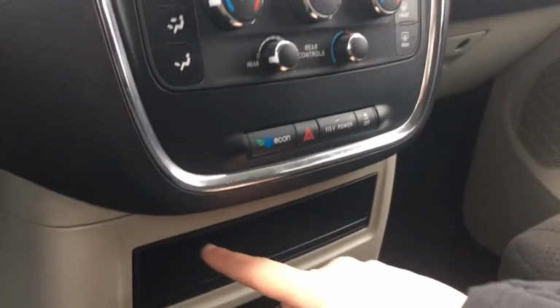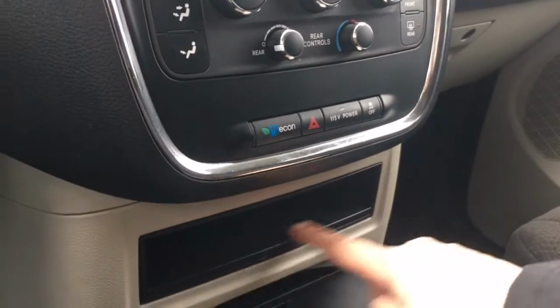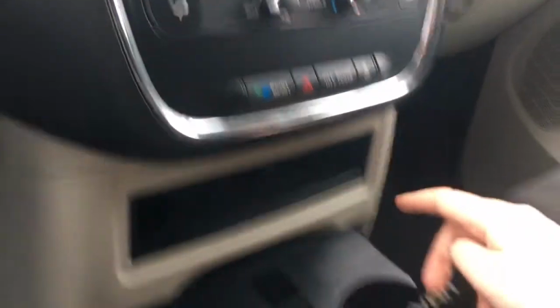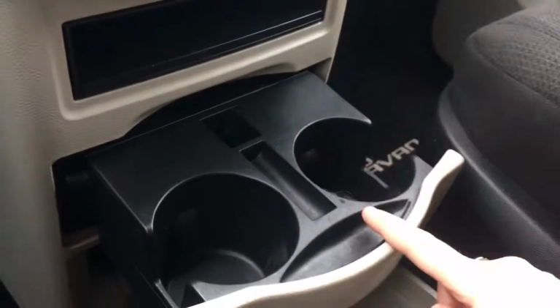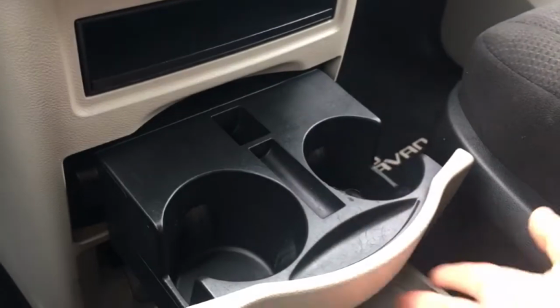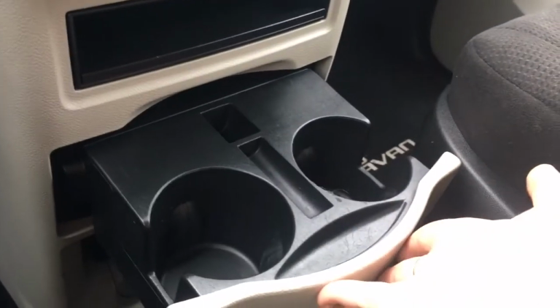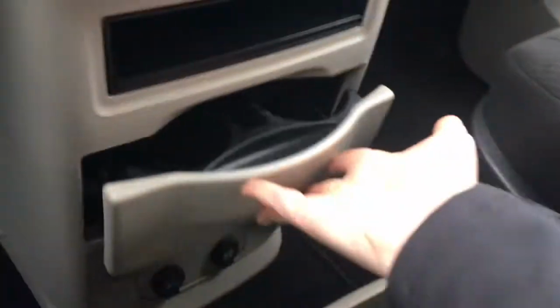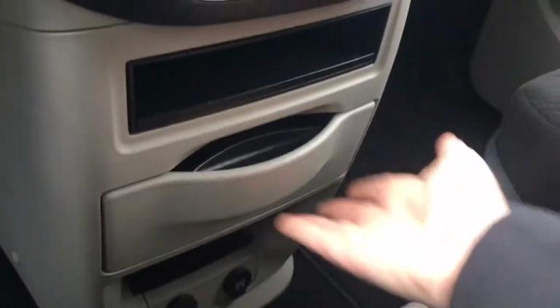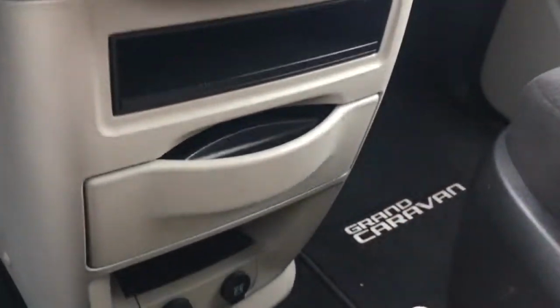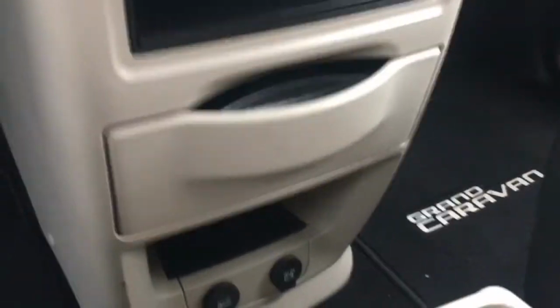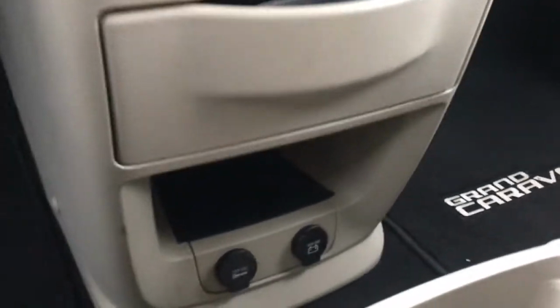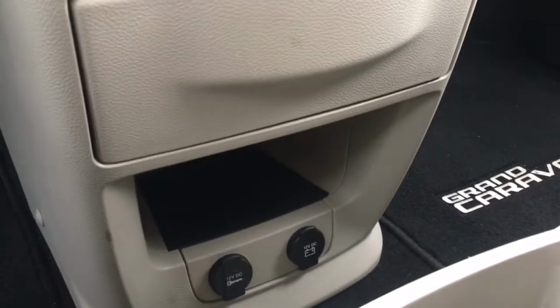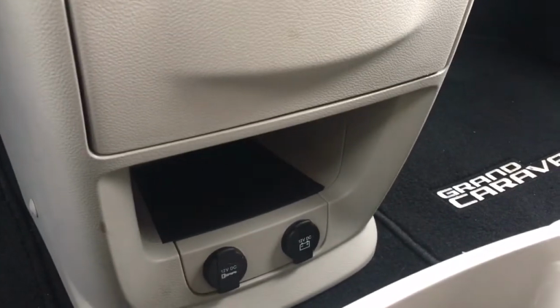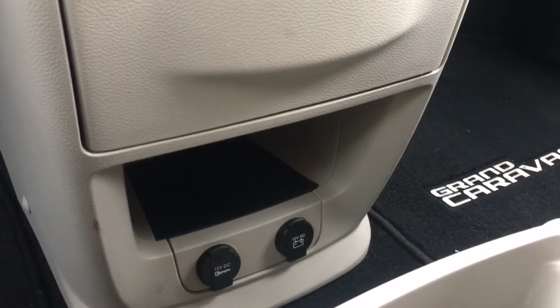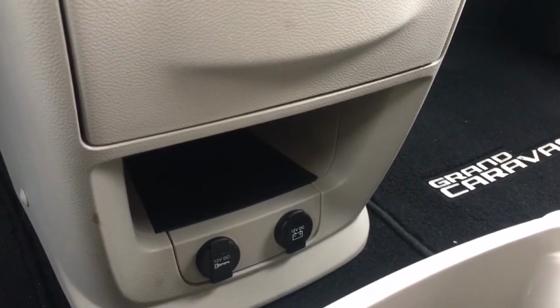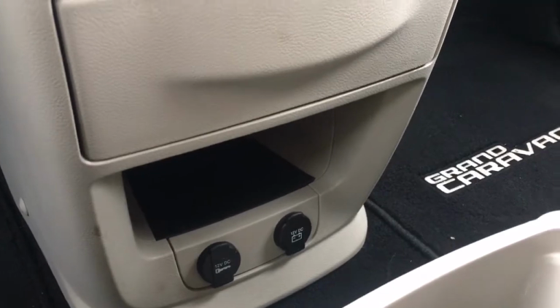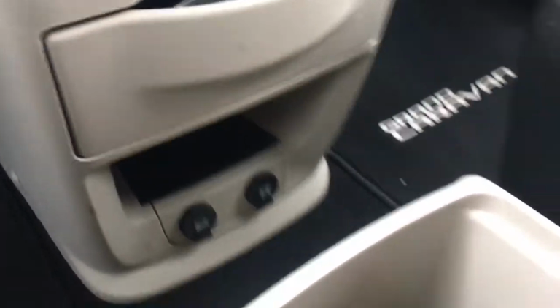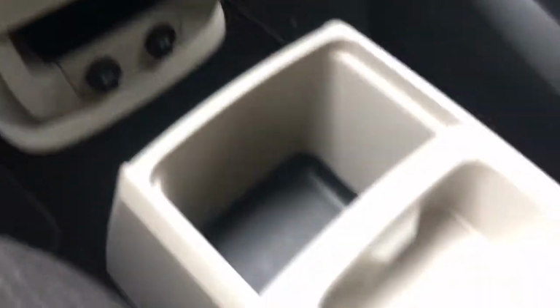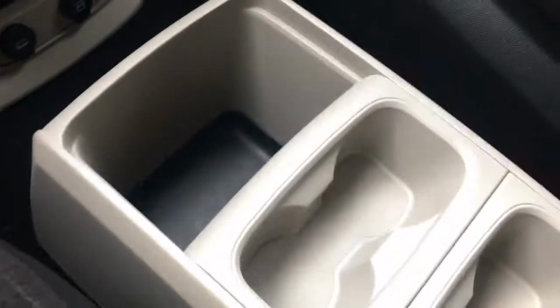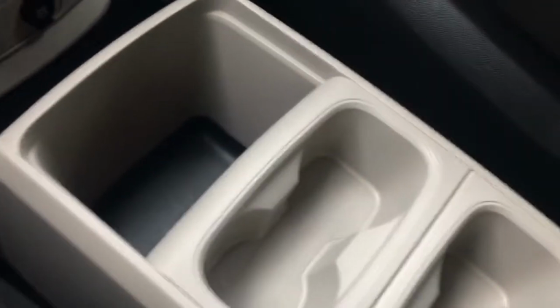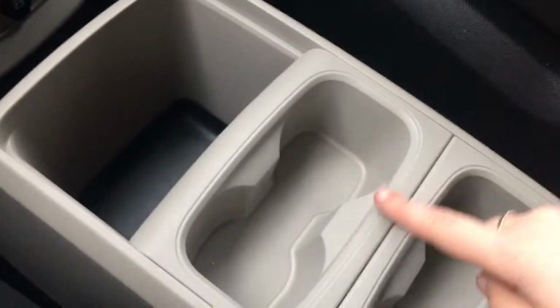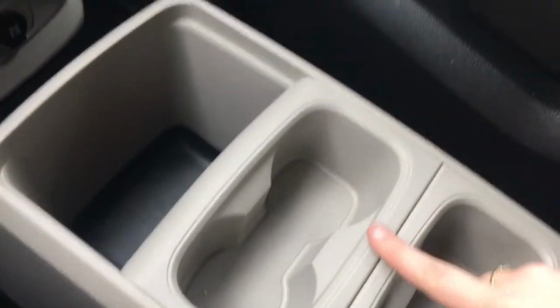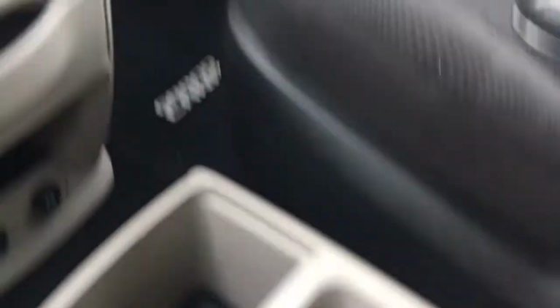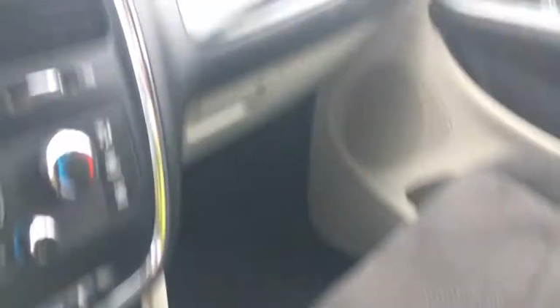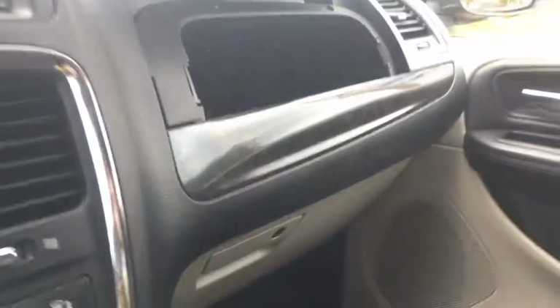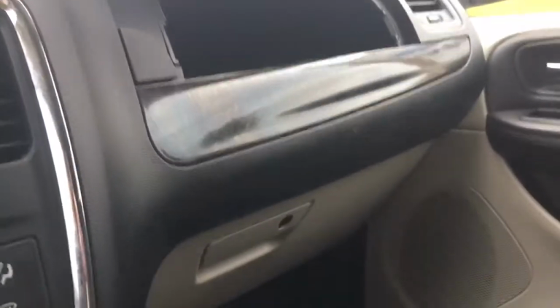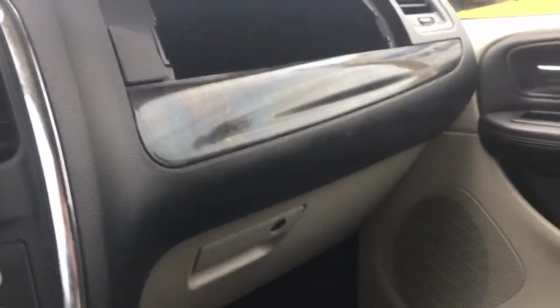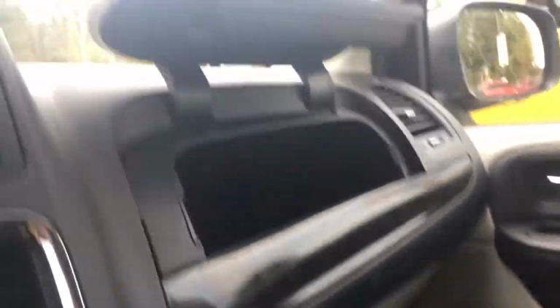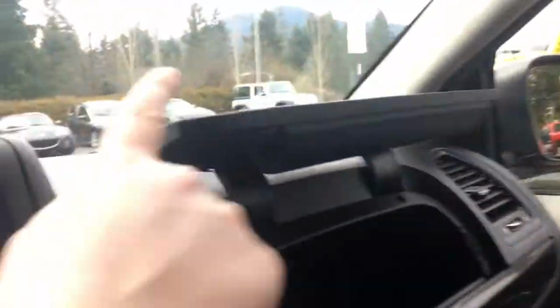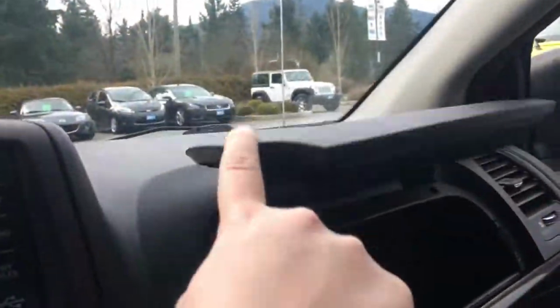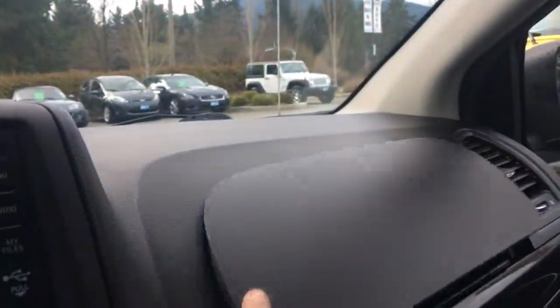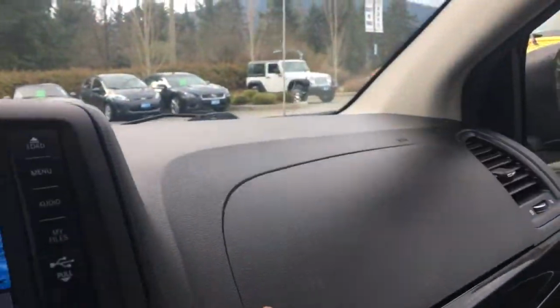Below that you have a little storage bin as well as retractable cup holders. Below that you have more storage as well as two more 12 volt outlets. There's plenty of storage in the center with a couple of cup holders, a locking glove compartment off to the side, and a little storage bin there.